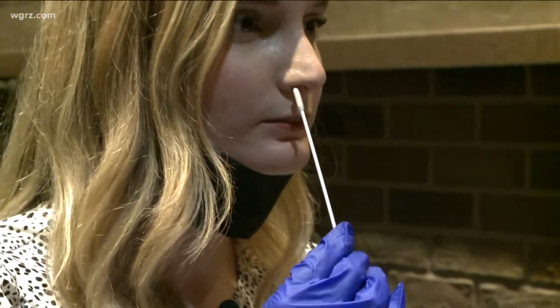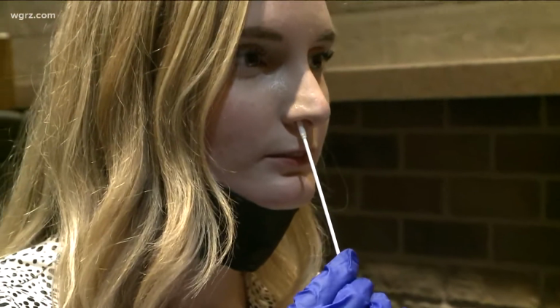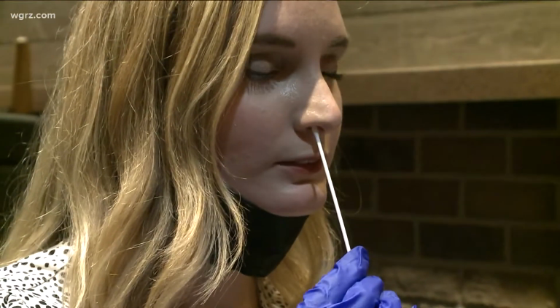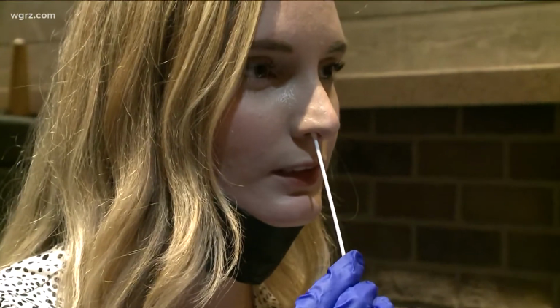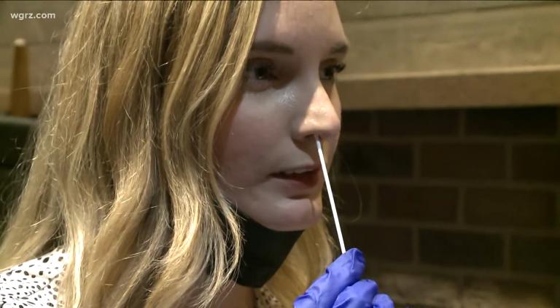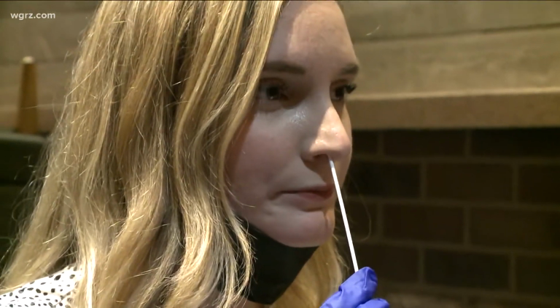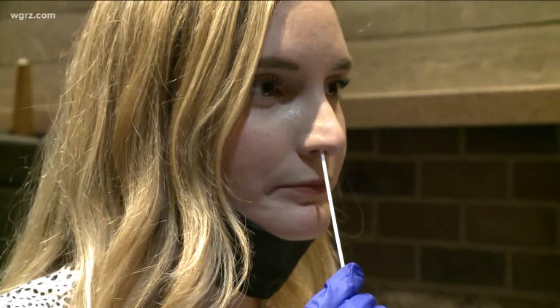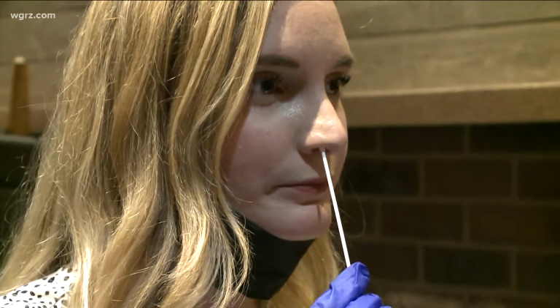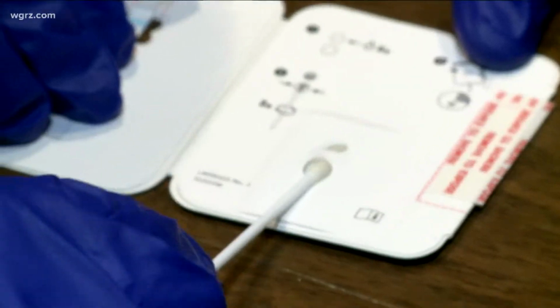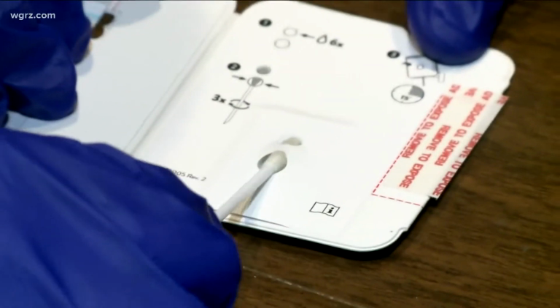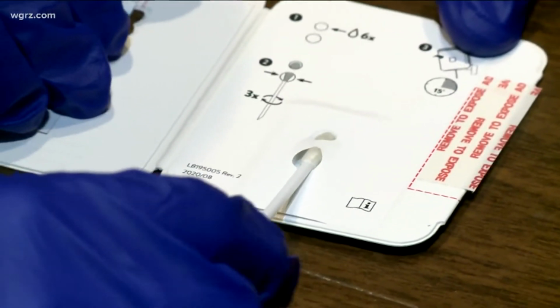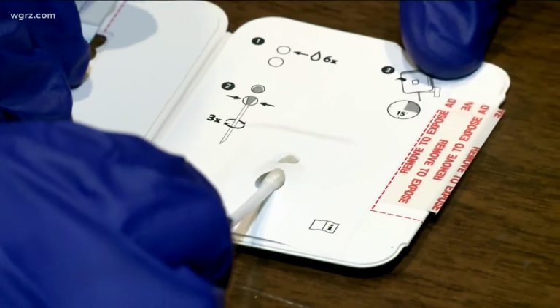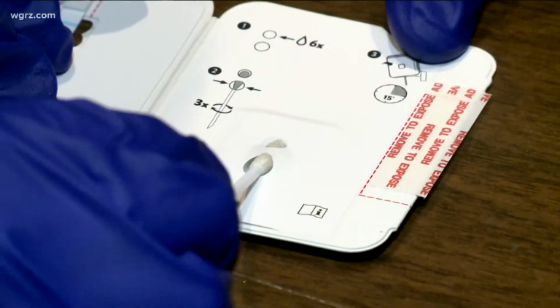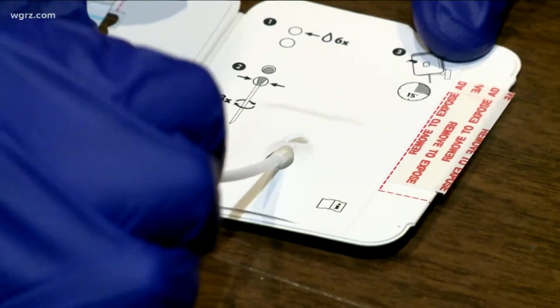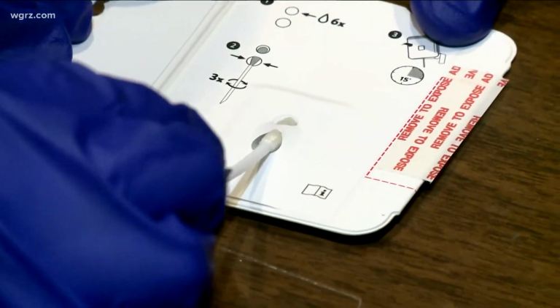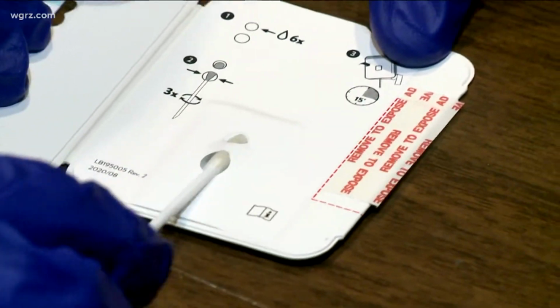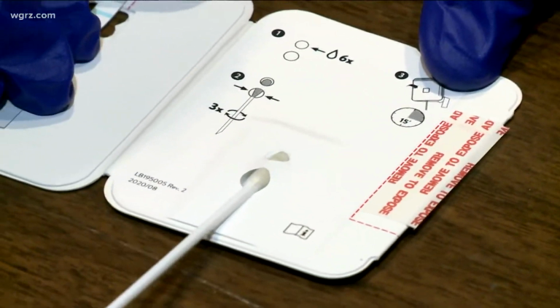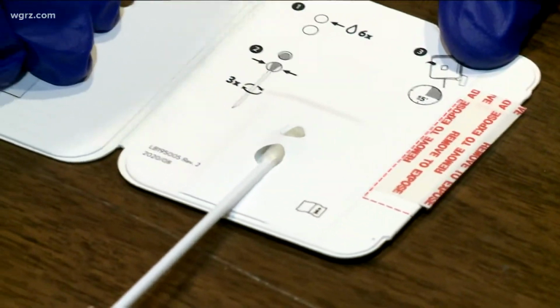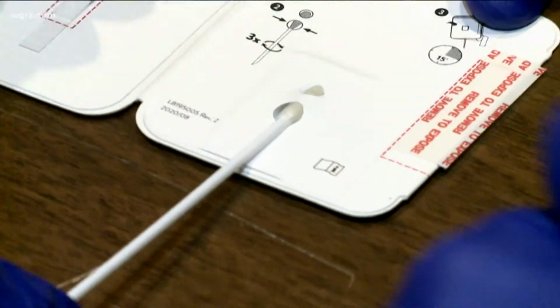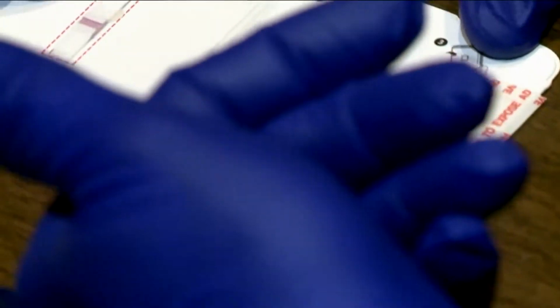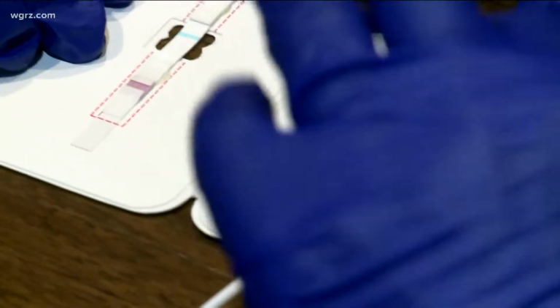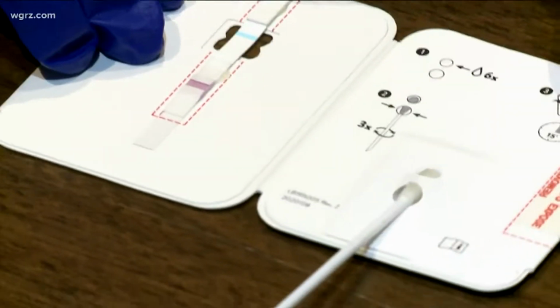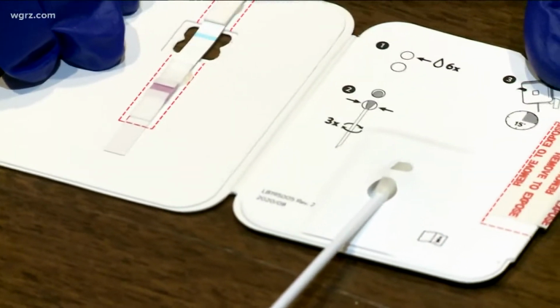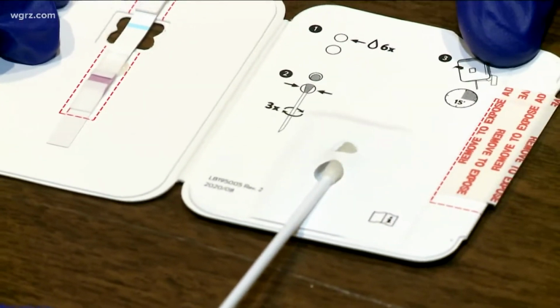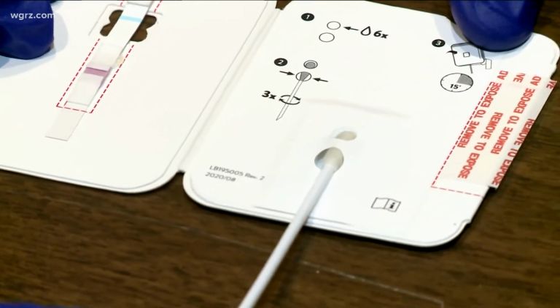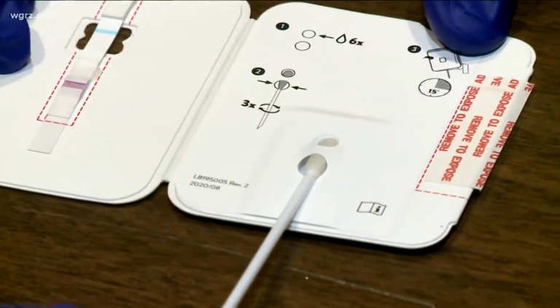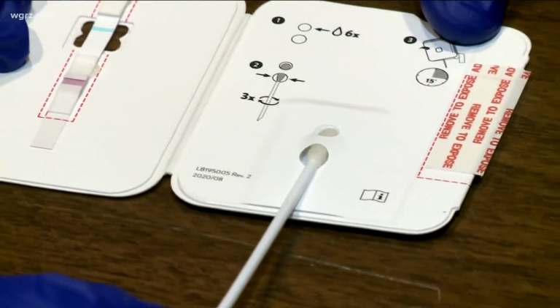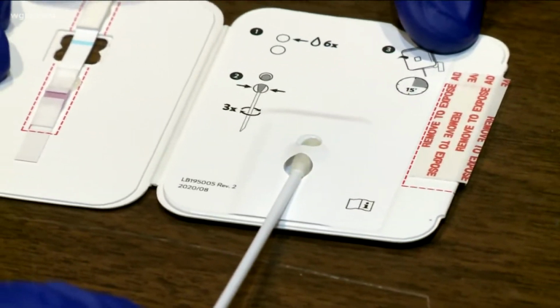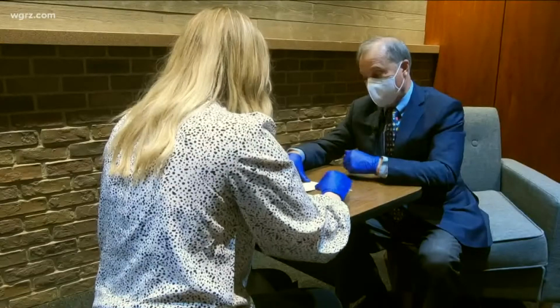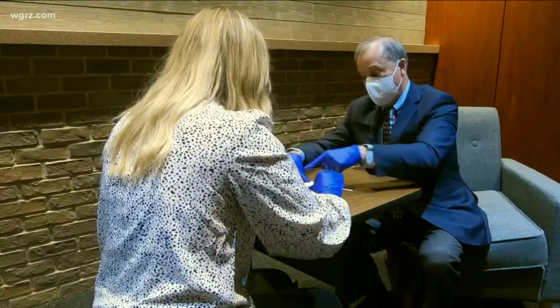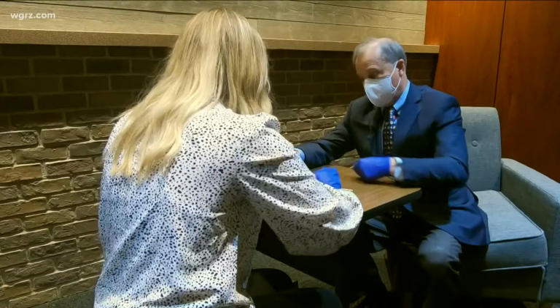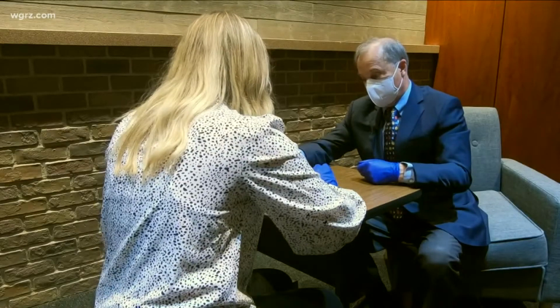Next, you're going to put the swab into the lower well and then slowly push it up into the upper well. Then rotate it three times clockwise. Now fold this over.